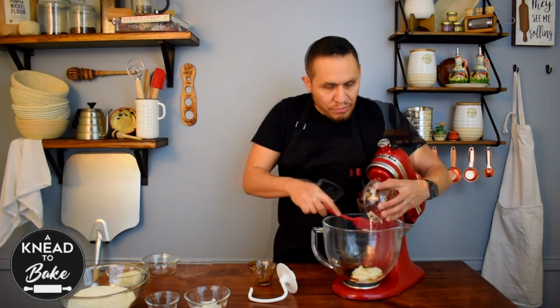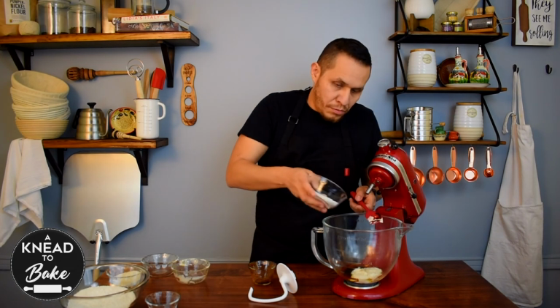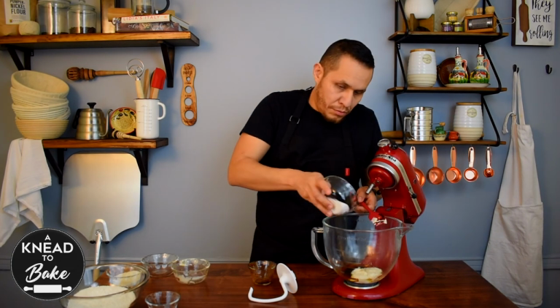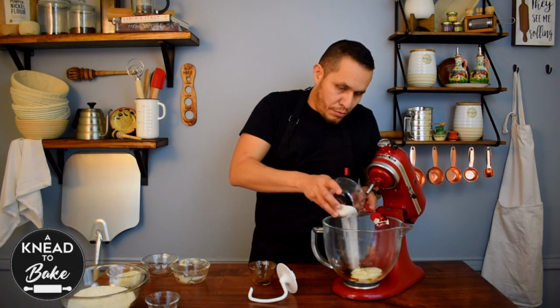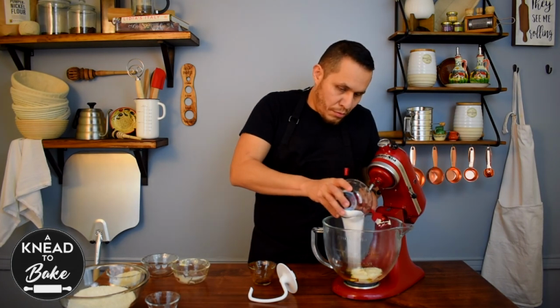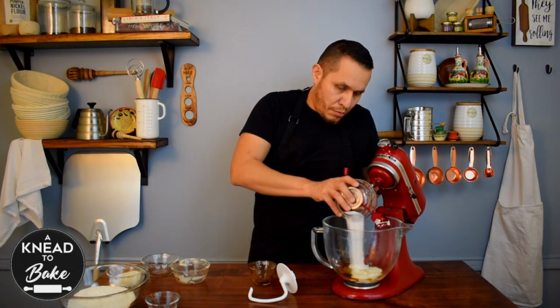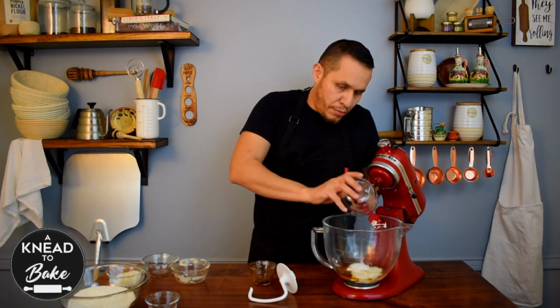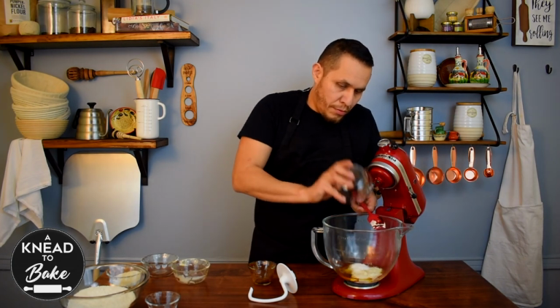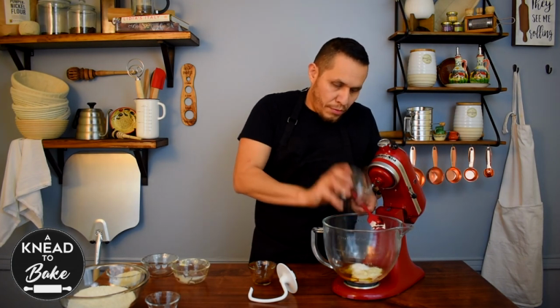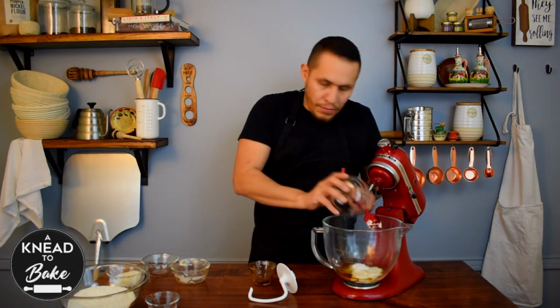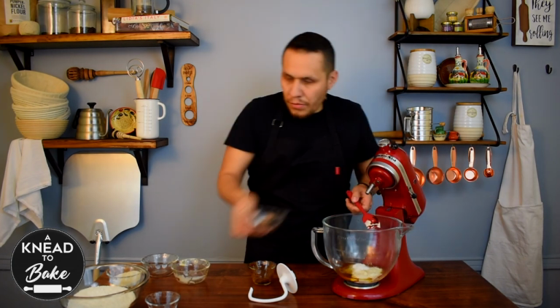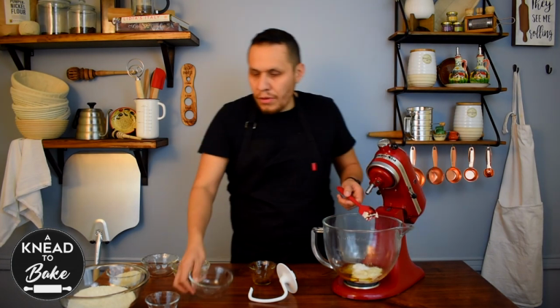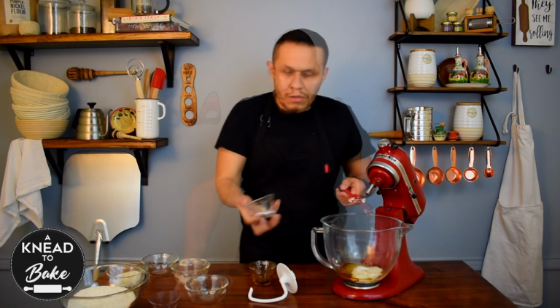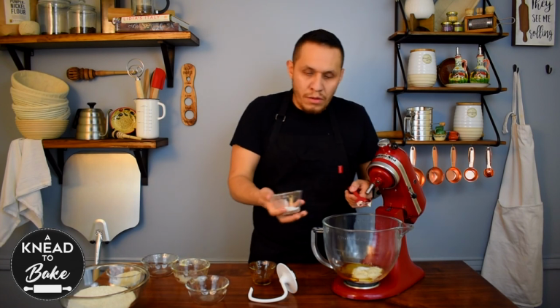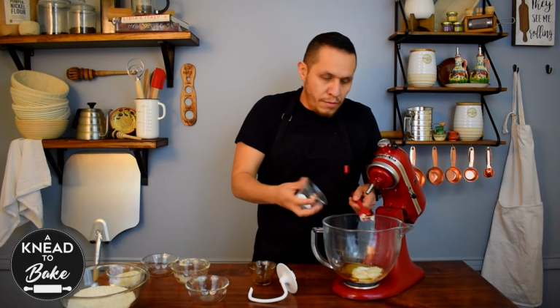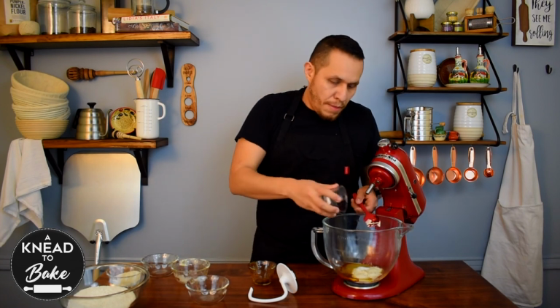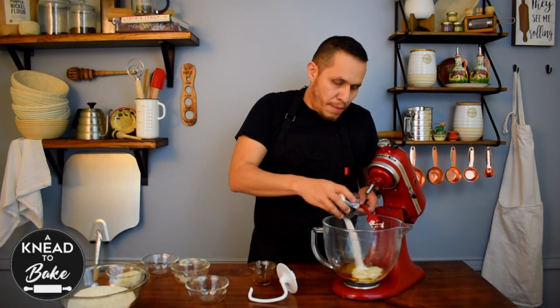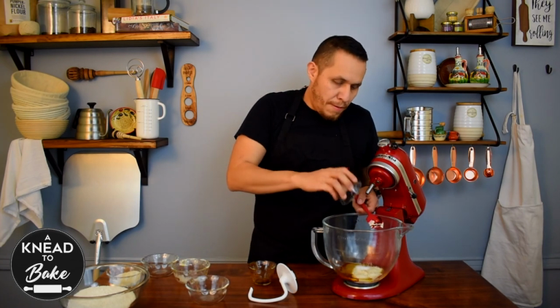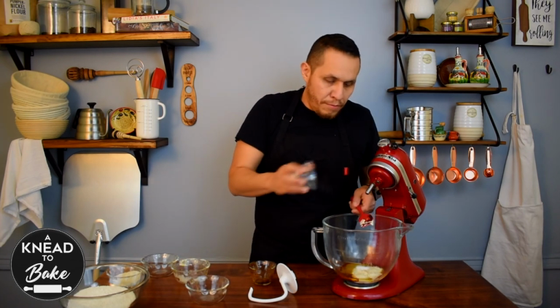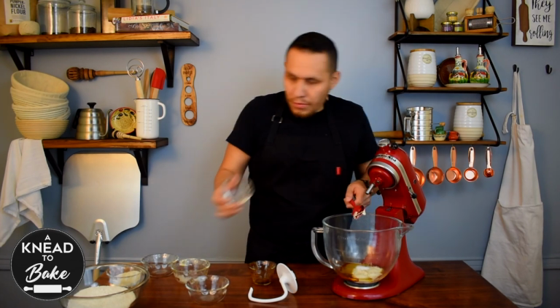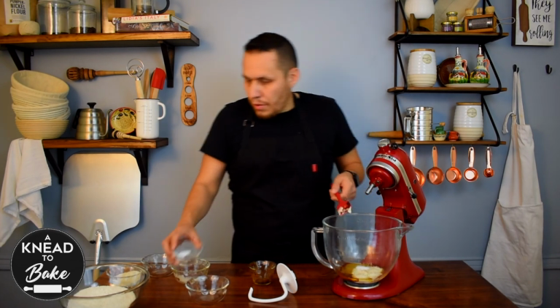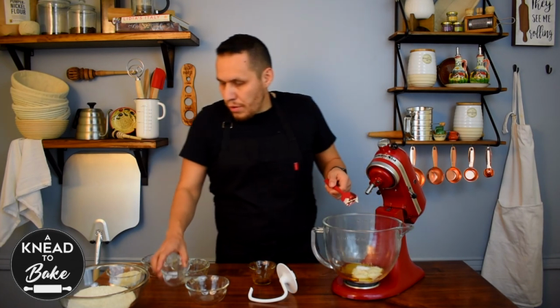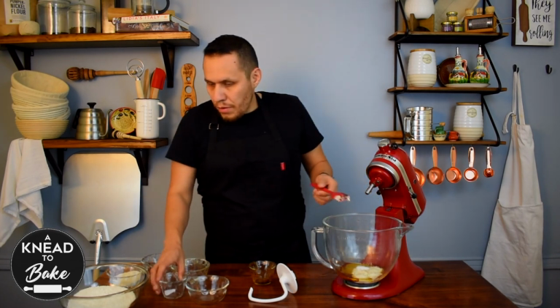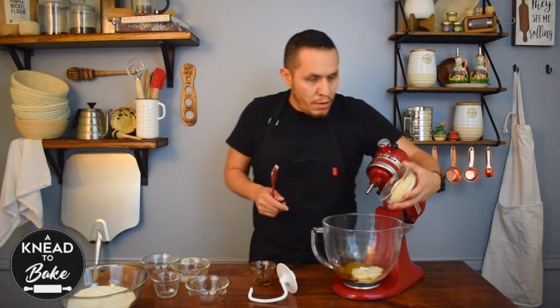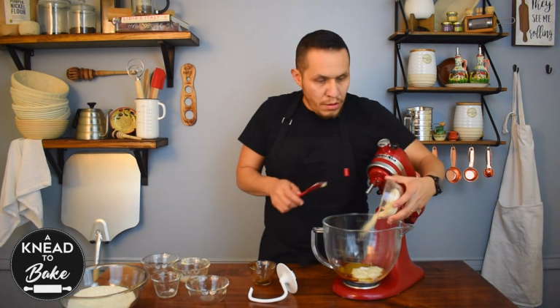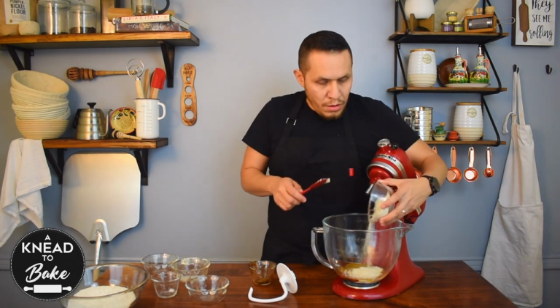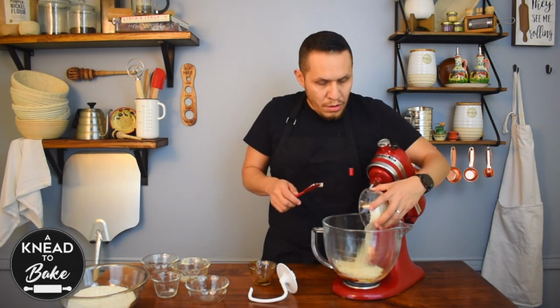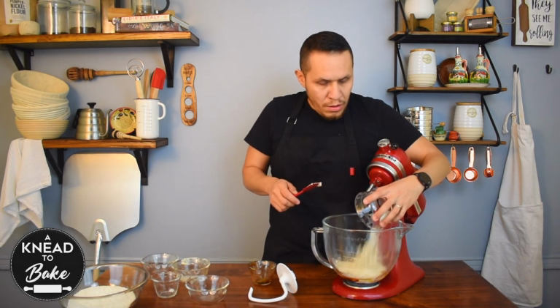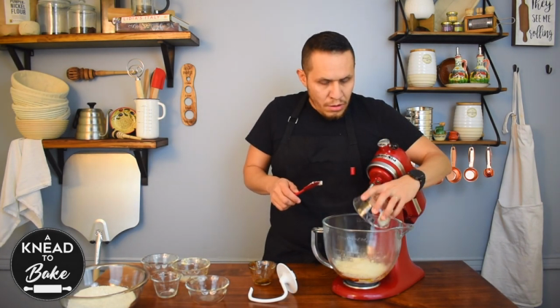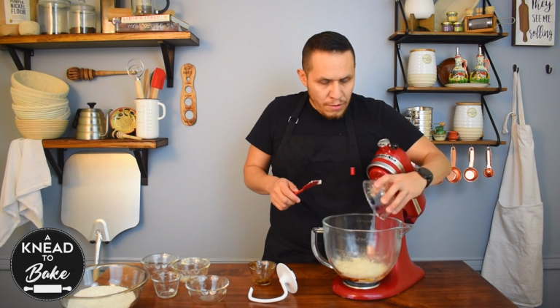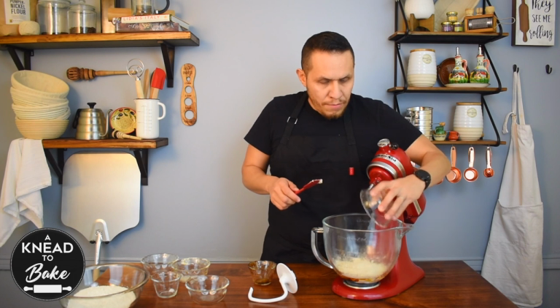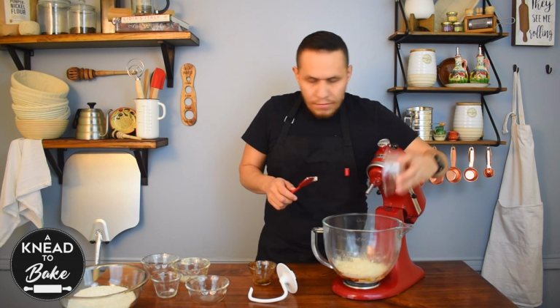Add 50 grams of sugar, 11 grams of salt, and 75 grams of vital wheat gluten.